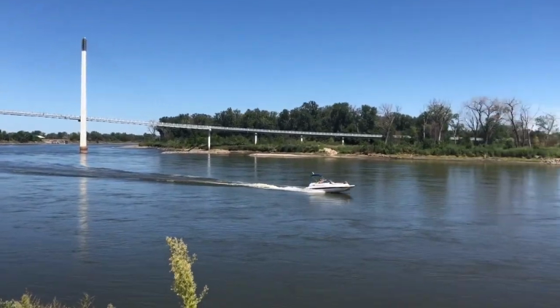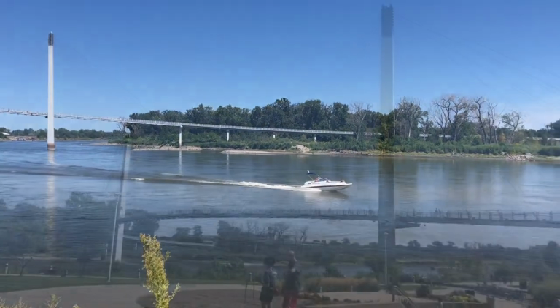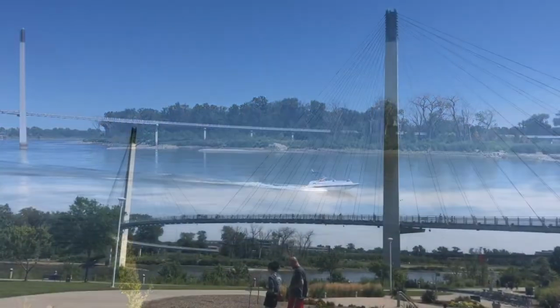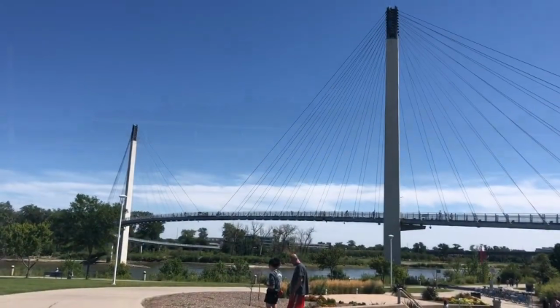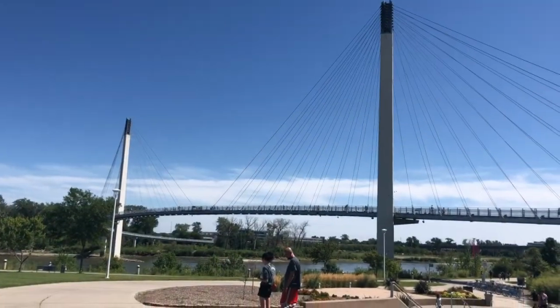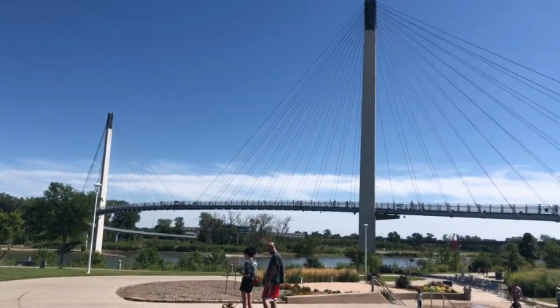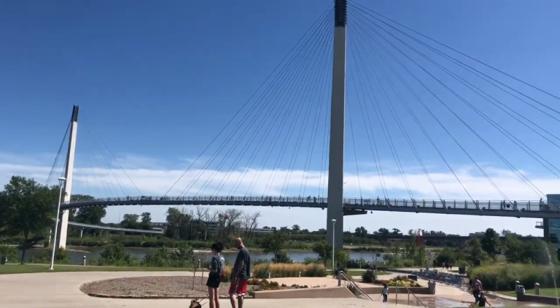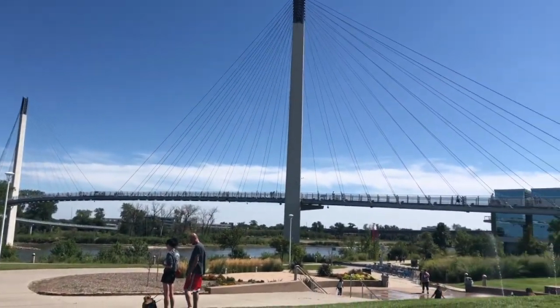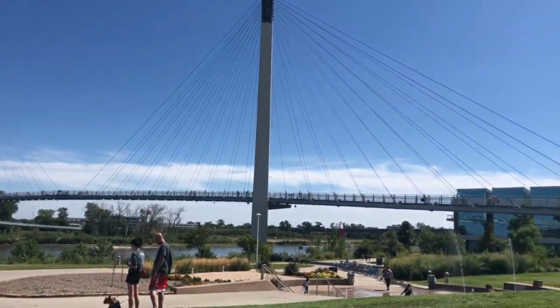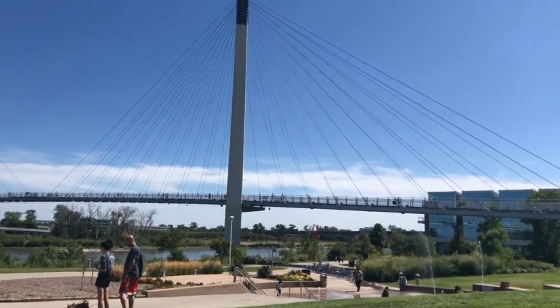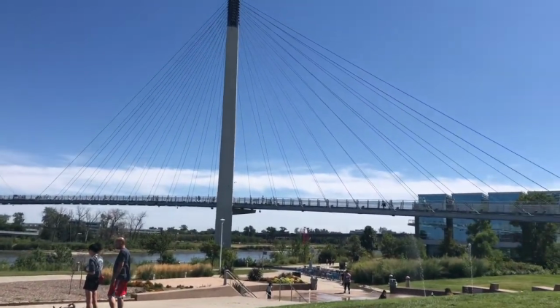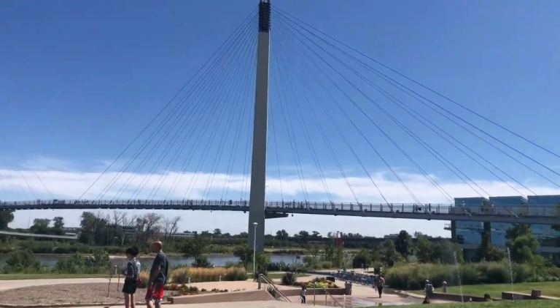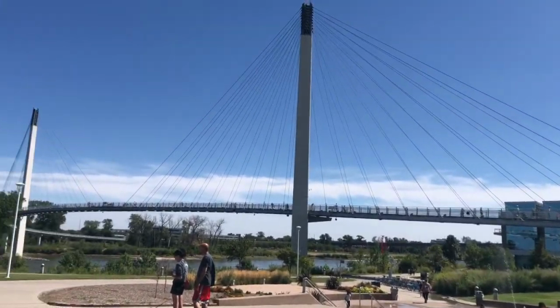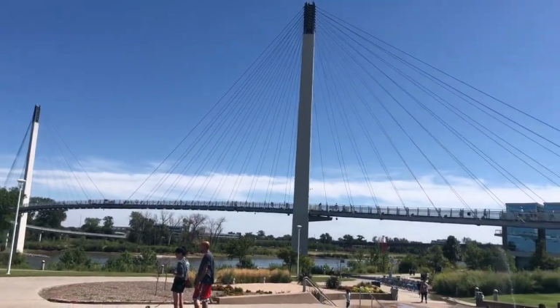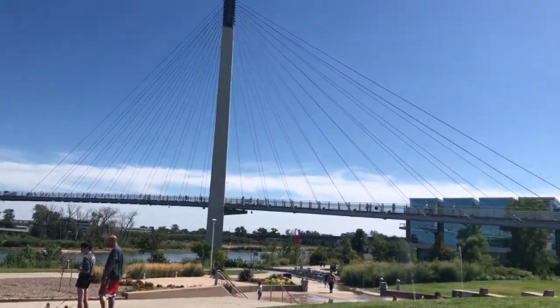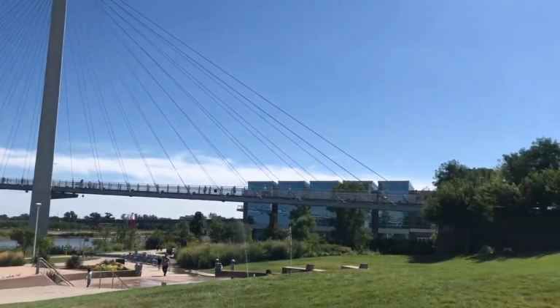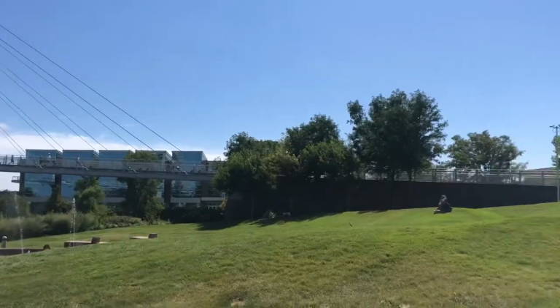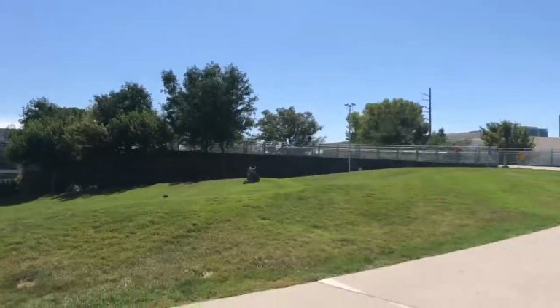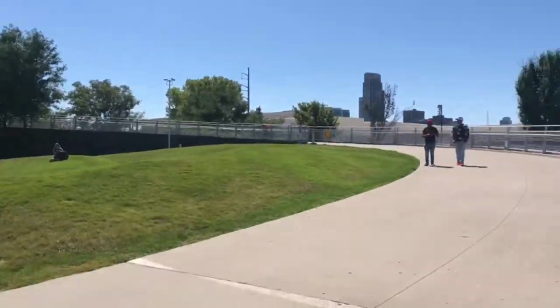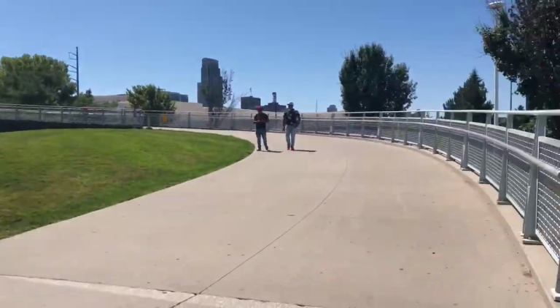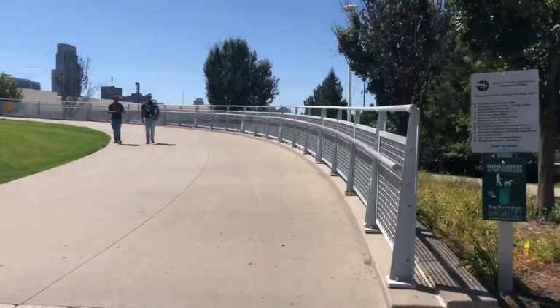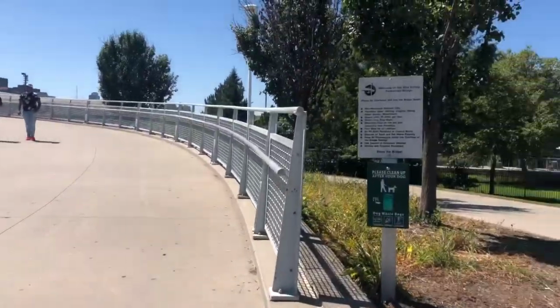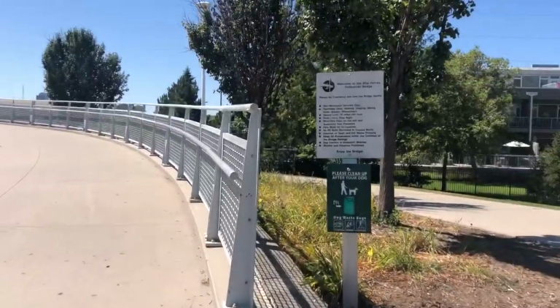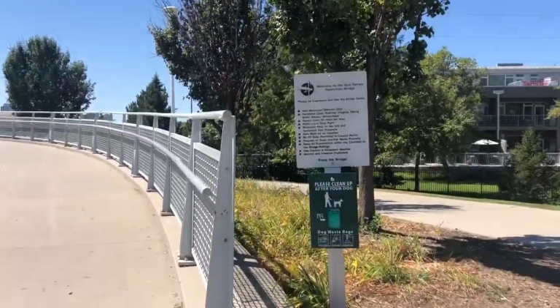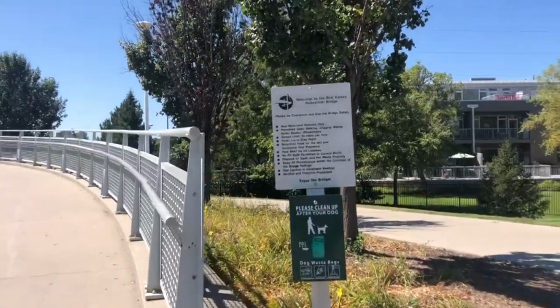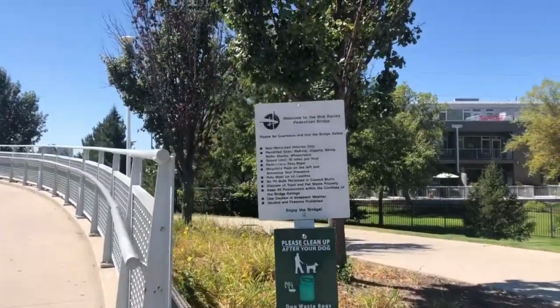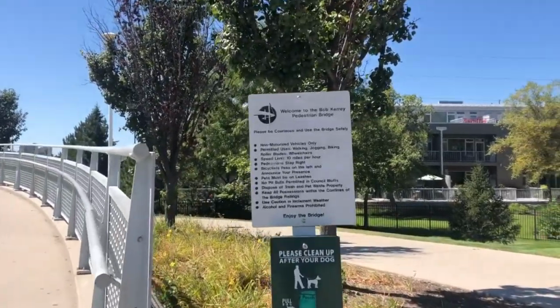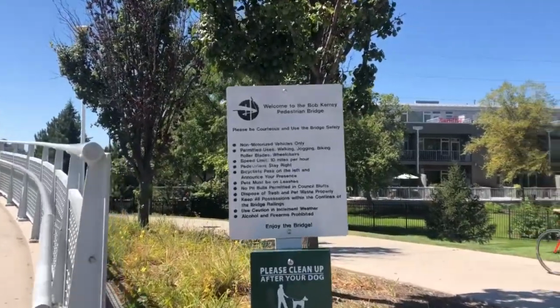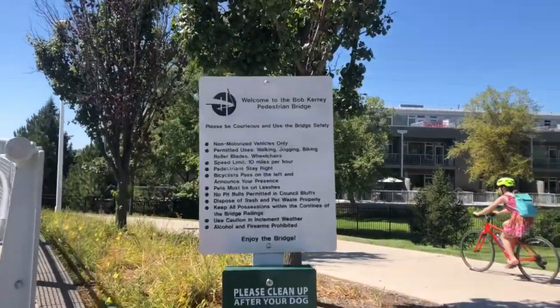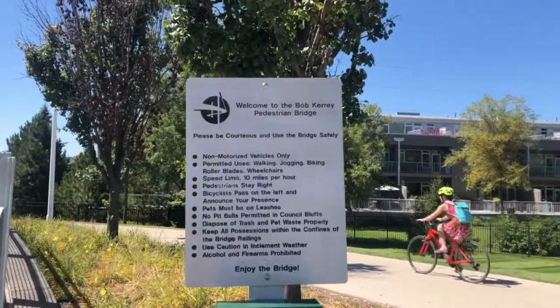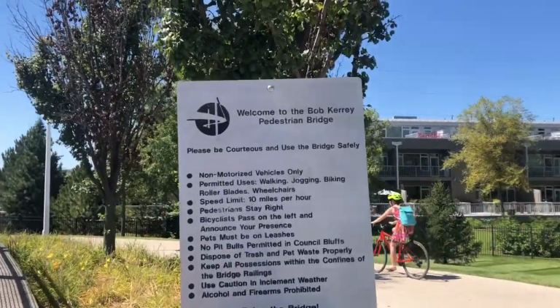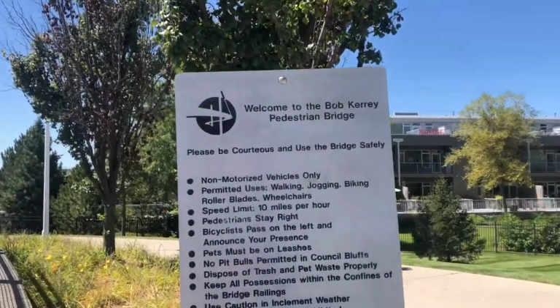We are going to start over at the riverfront side of this 3,000-foot bridge. Let's look at what they have here.